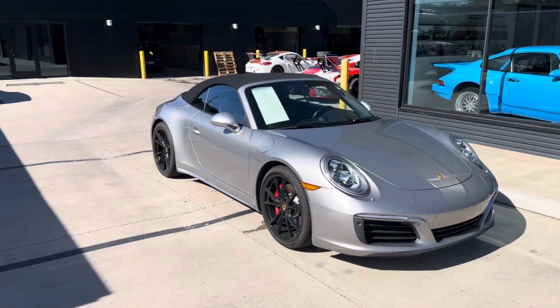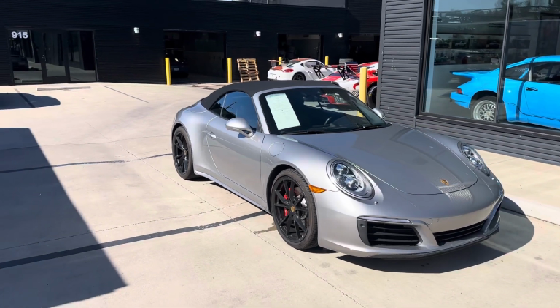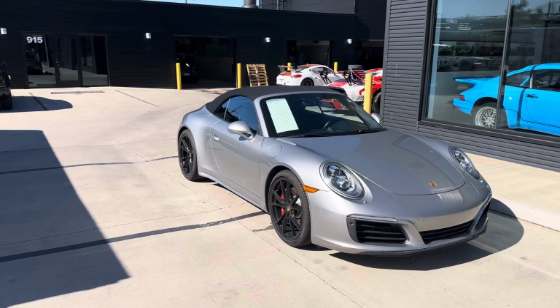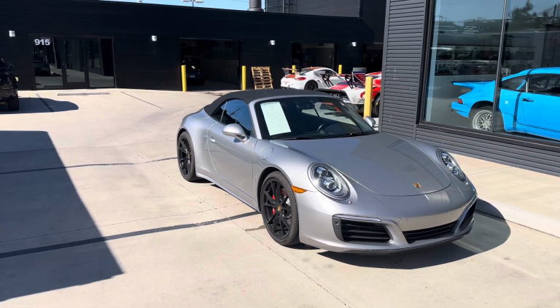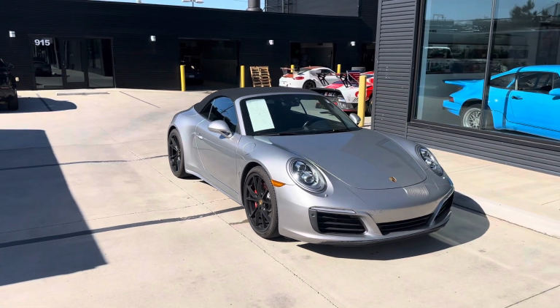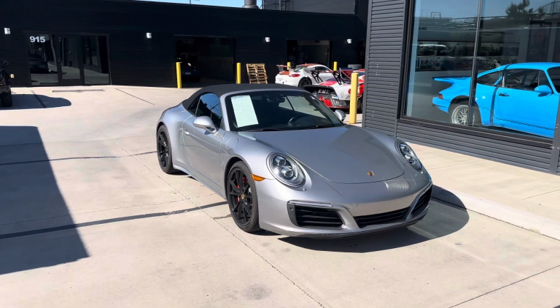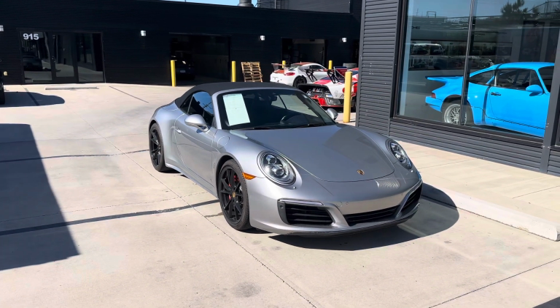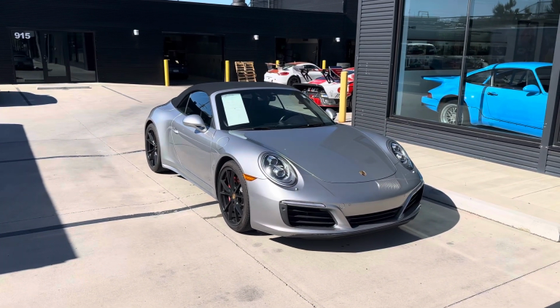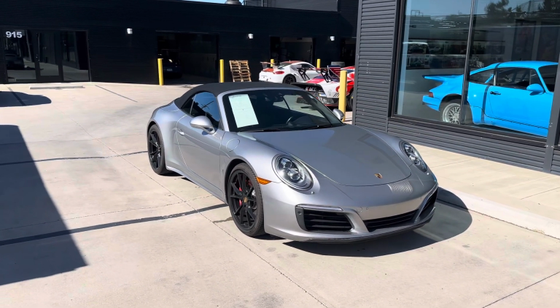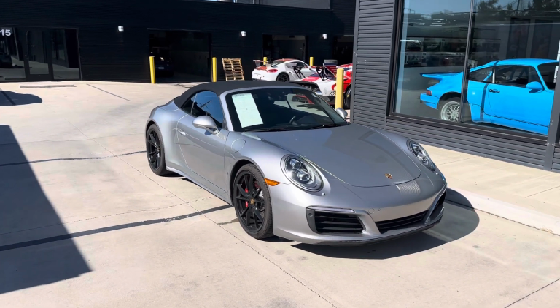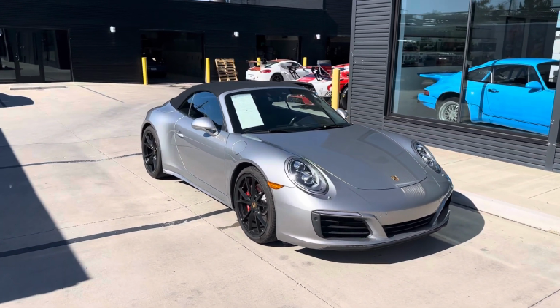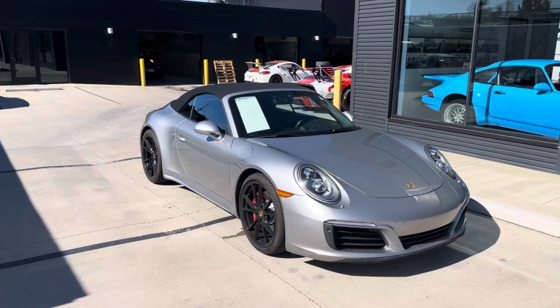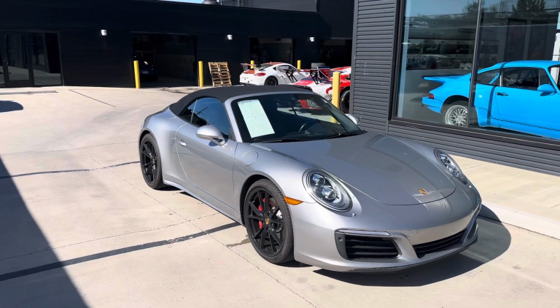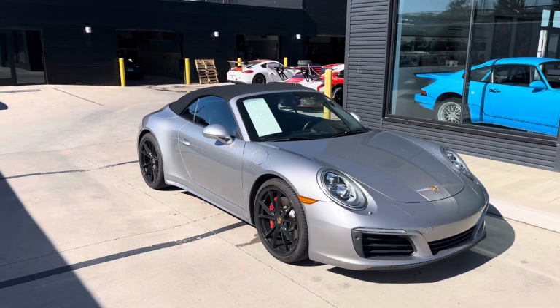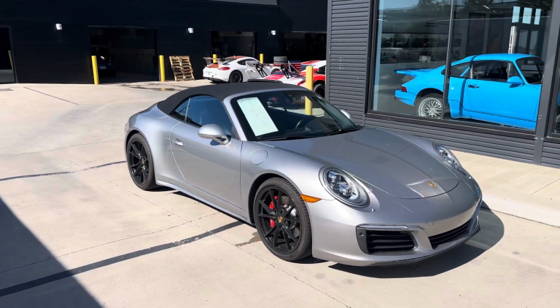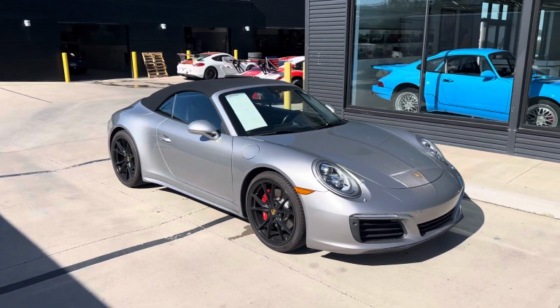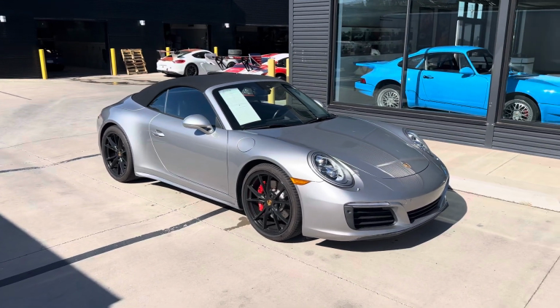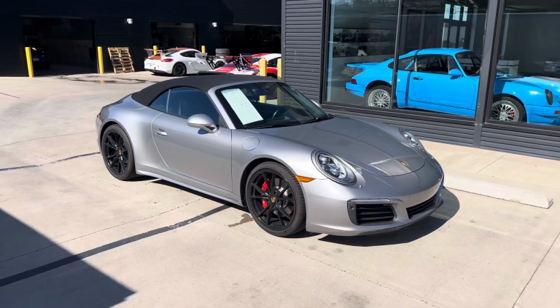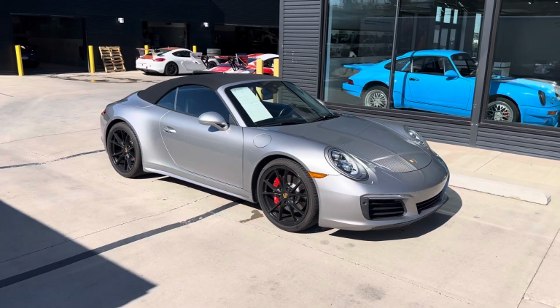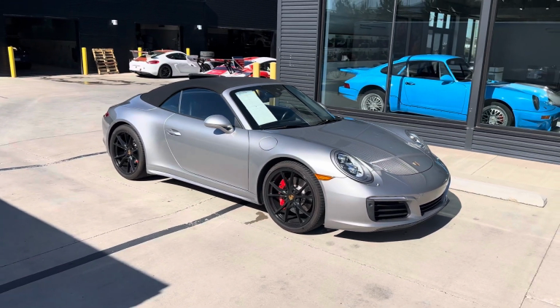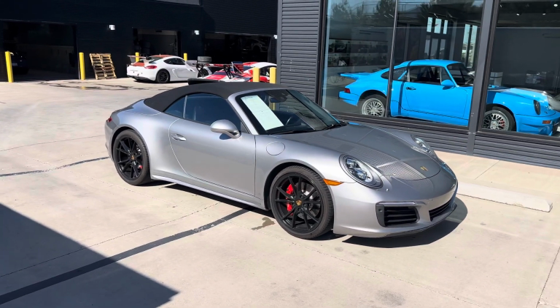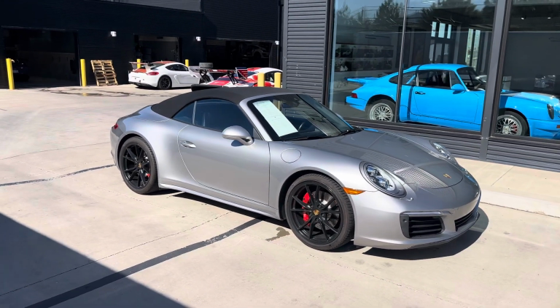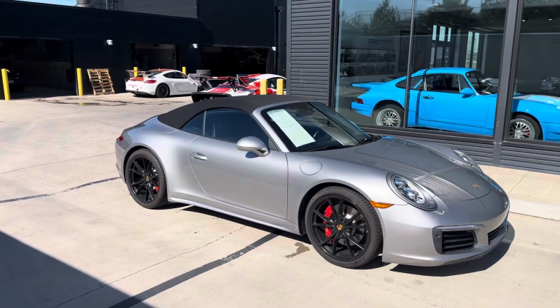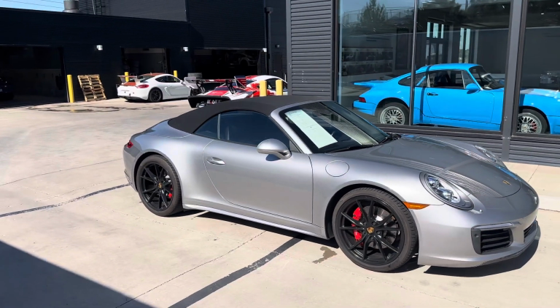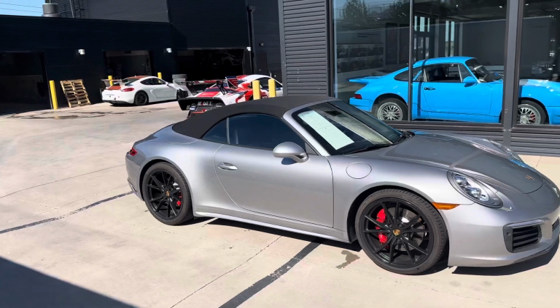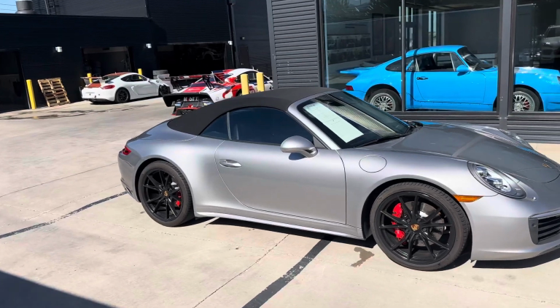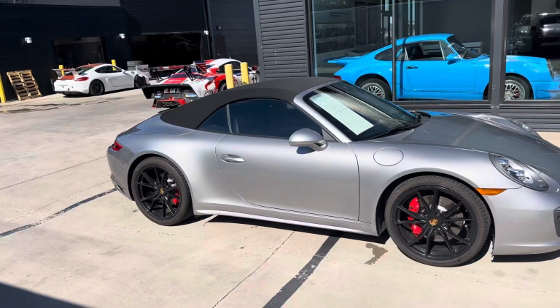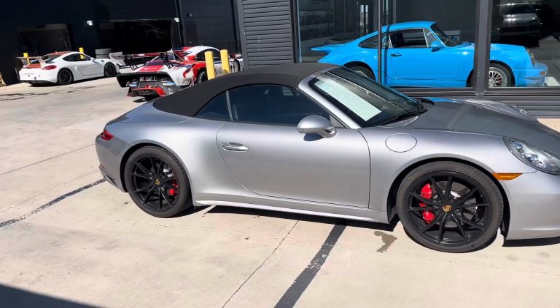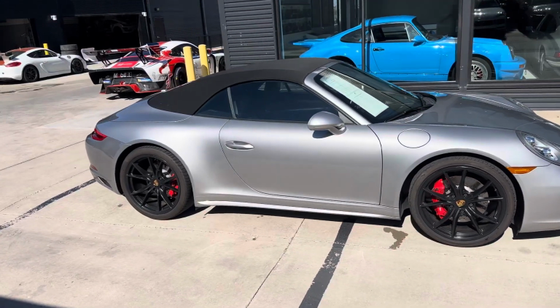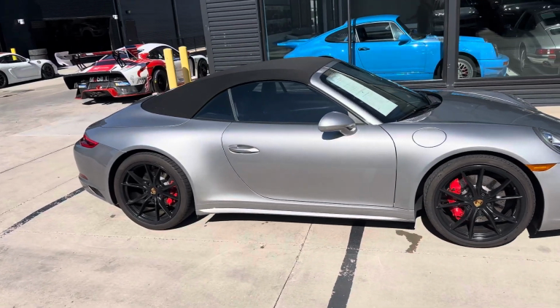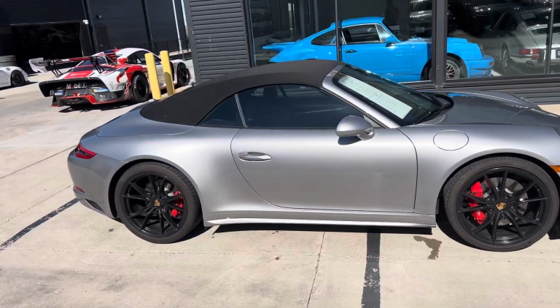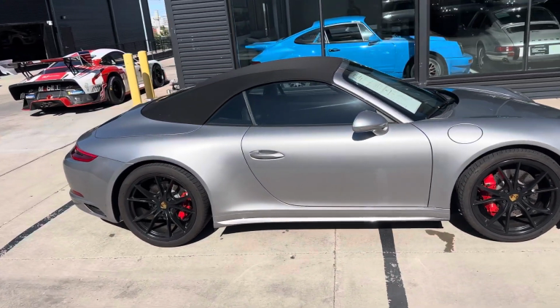Rear axle steering, sport exhaust, sport chrono — kind of all the sporty goodies. The rear steering makes the turning circle super tight, makes the car really nimble. Sport exhaust gives you that extra little bark when you want it. Then sport chrono is the extra drive modes.